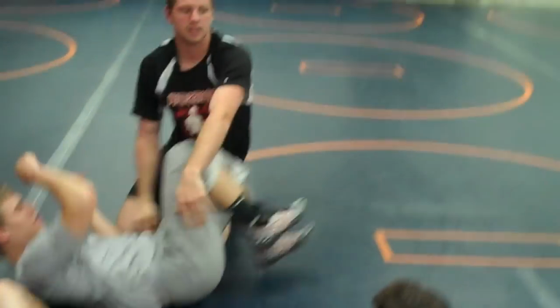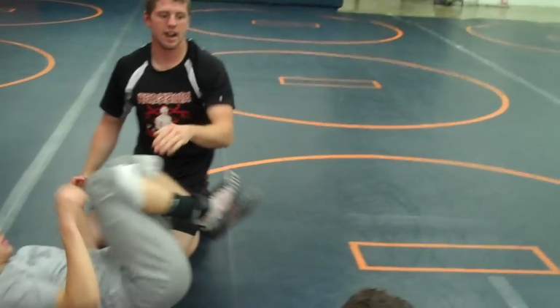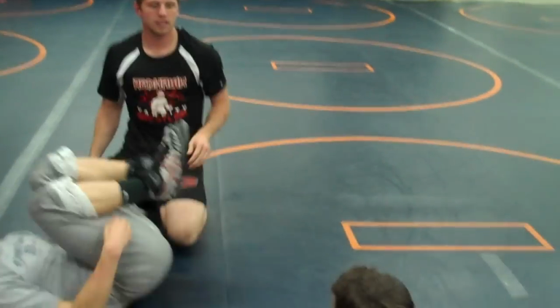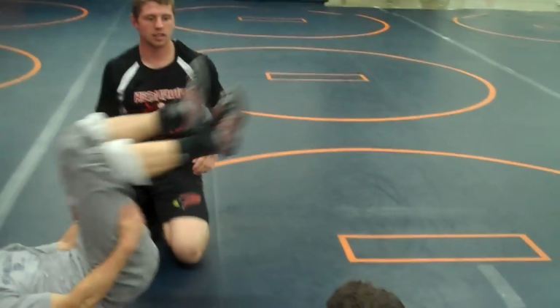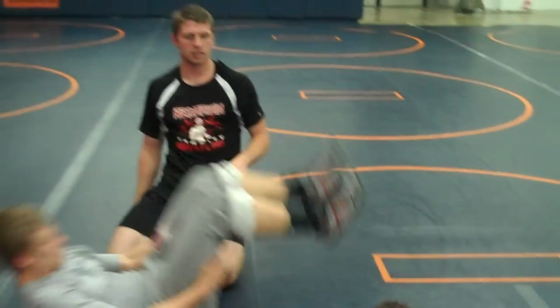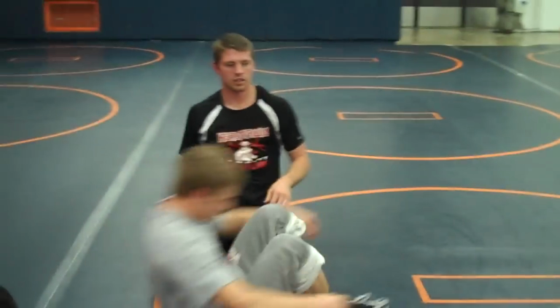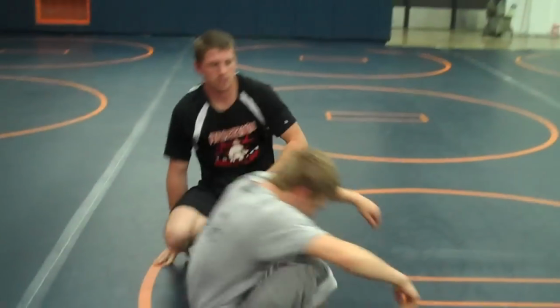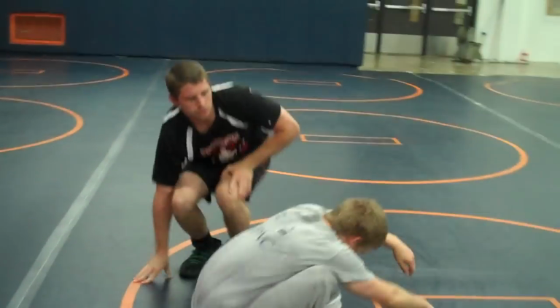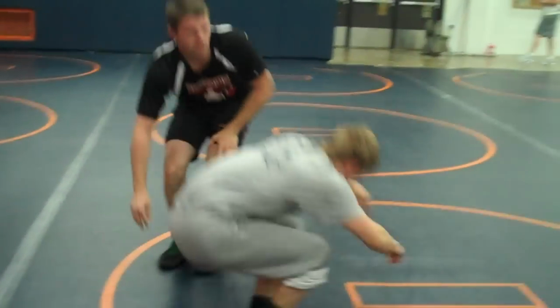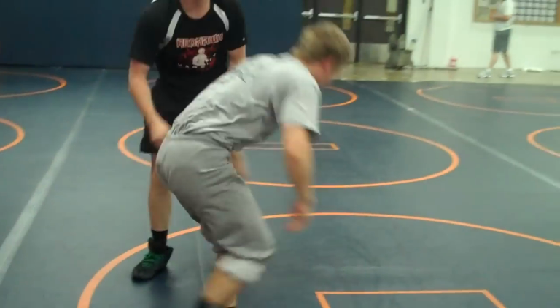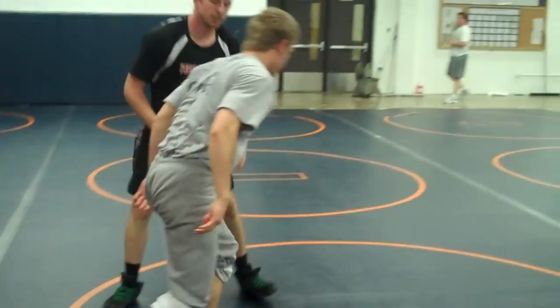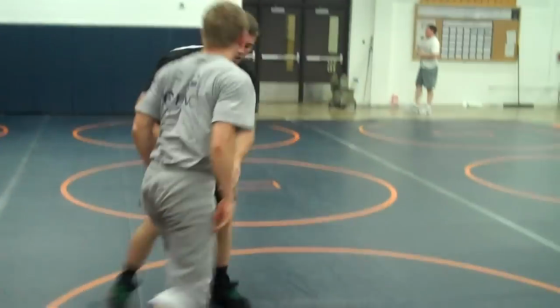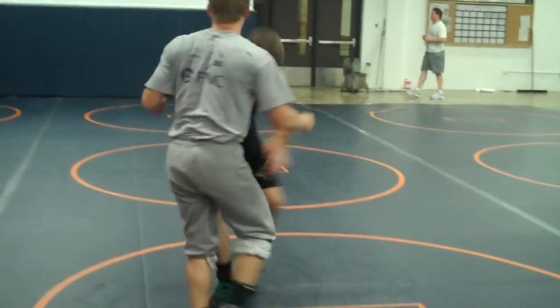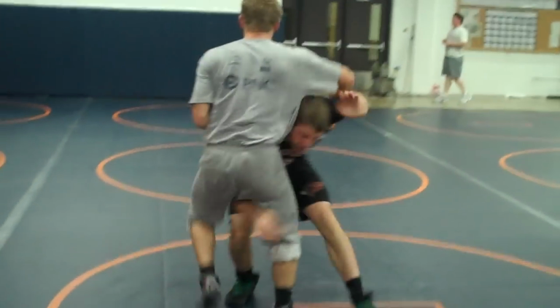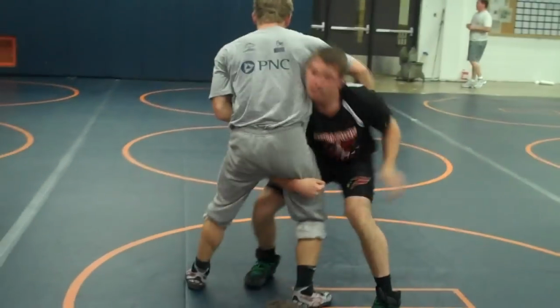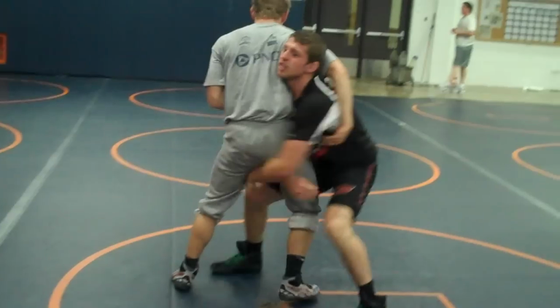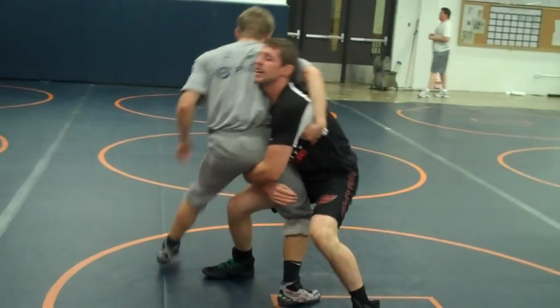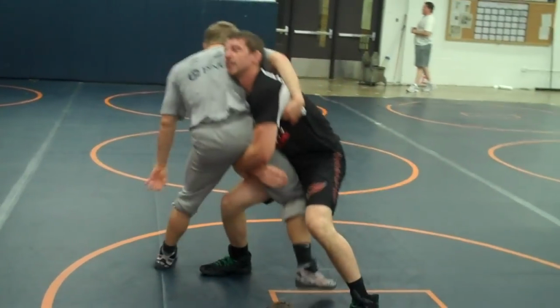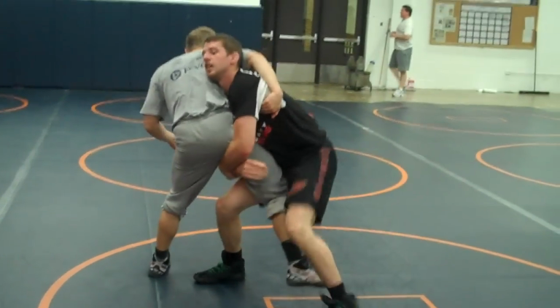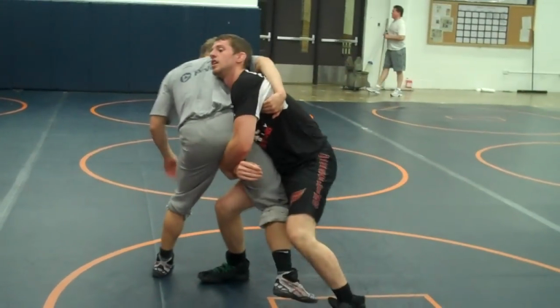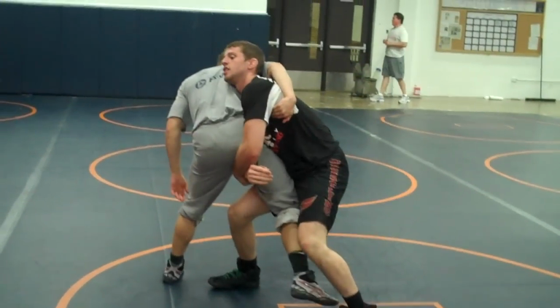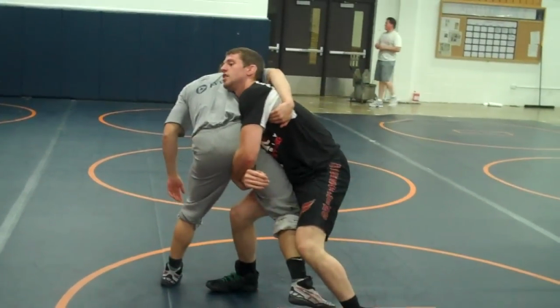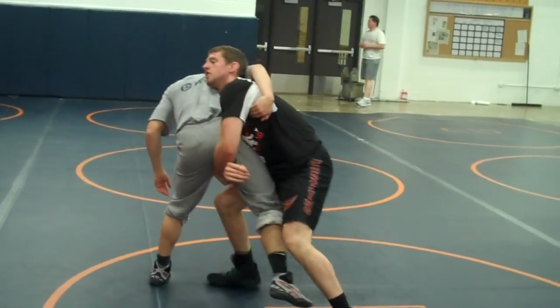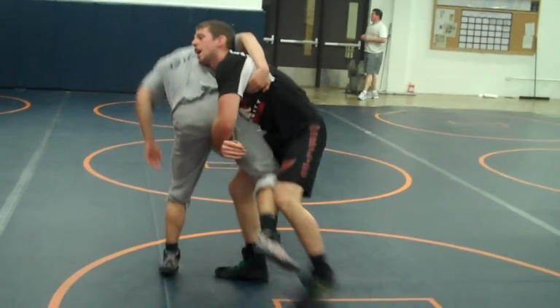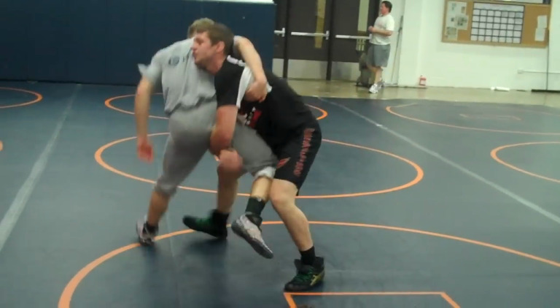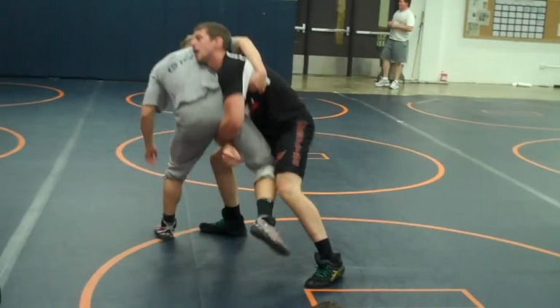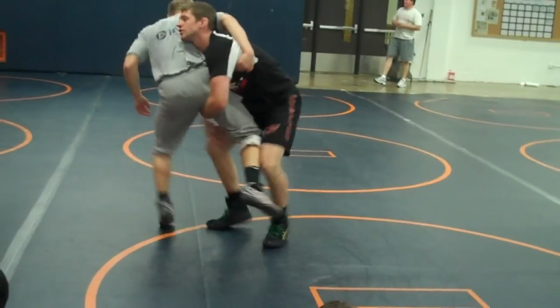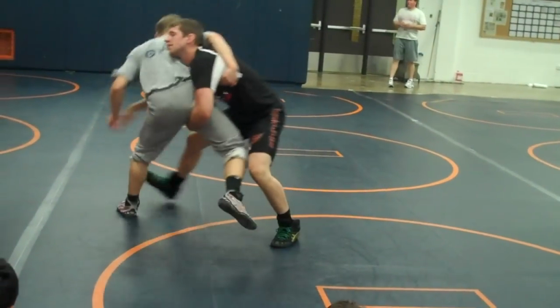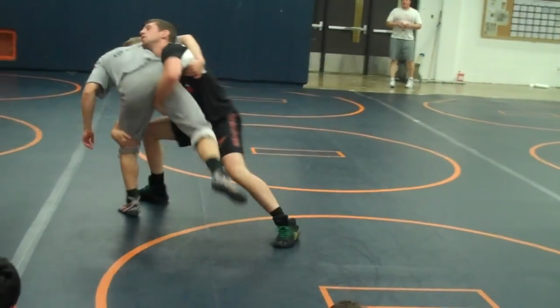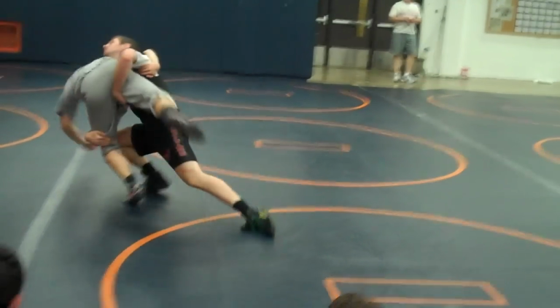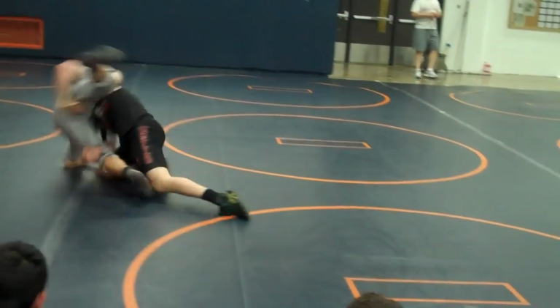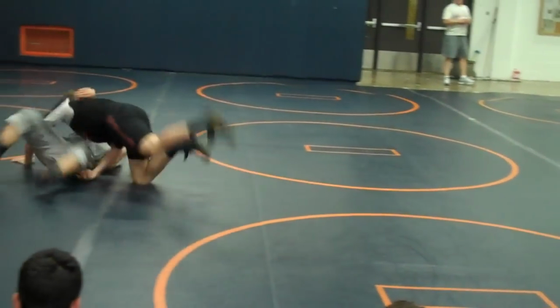Got it? So start here — high crotch double. Start right here. Drive, drive, drive, switch.